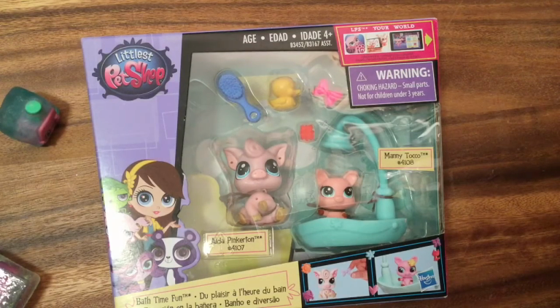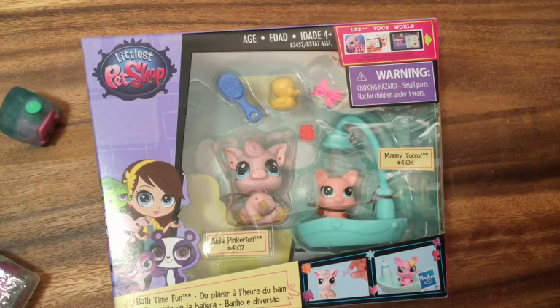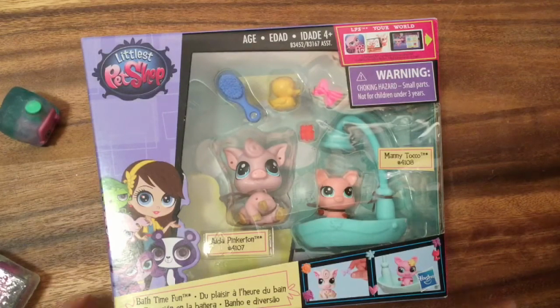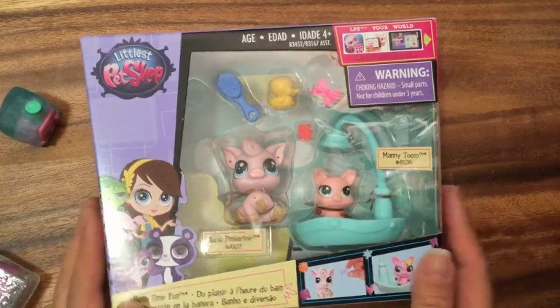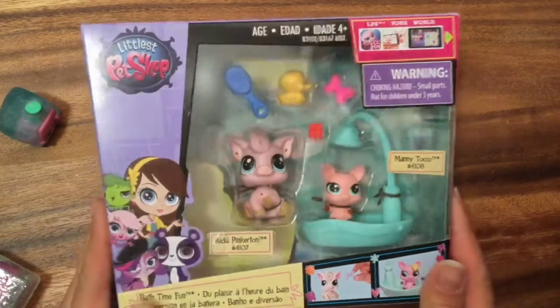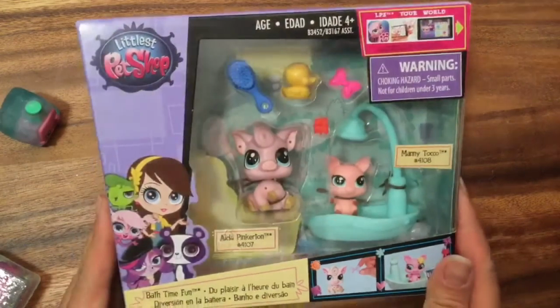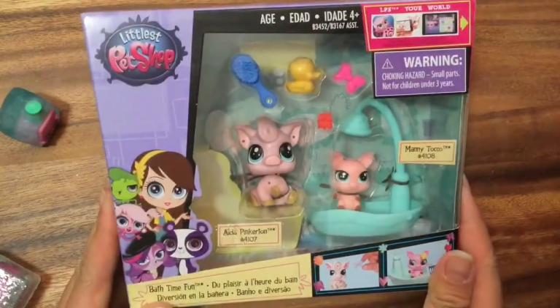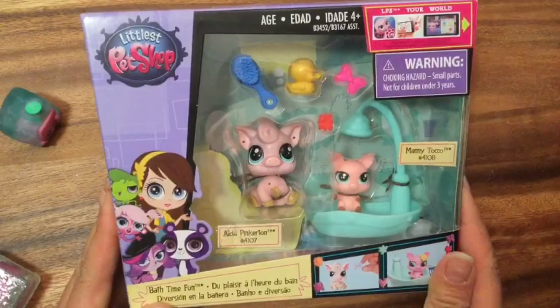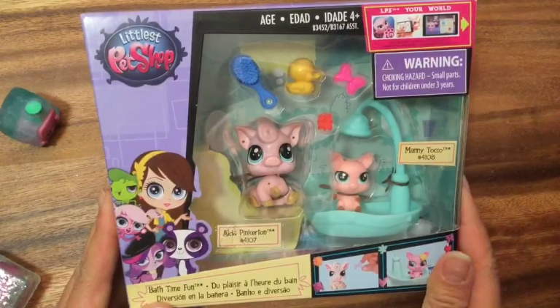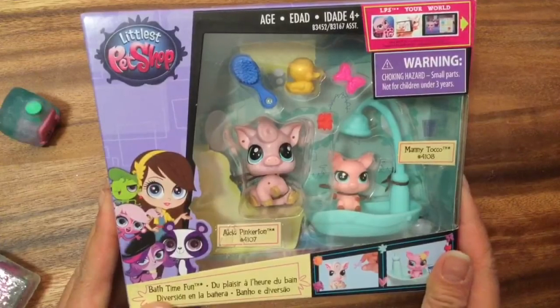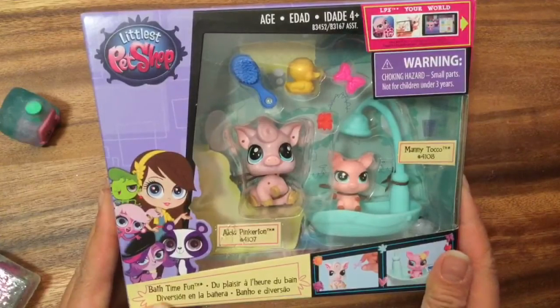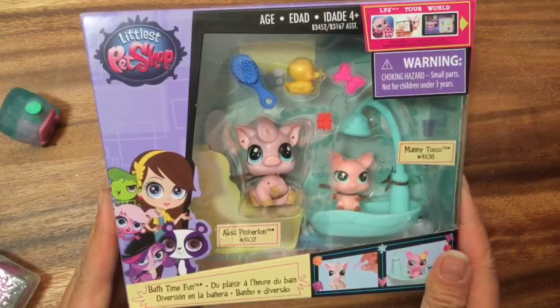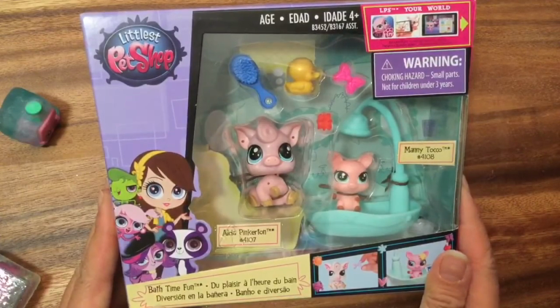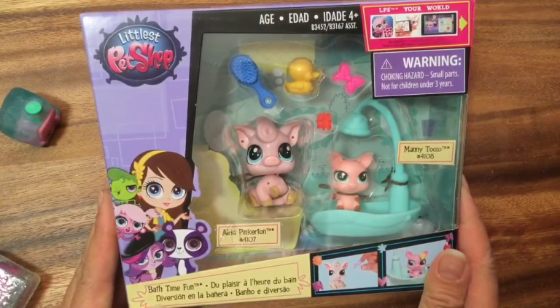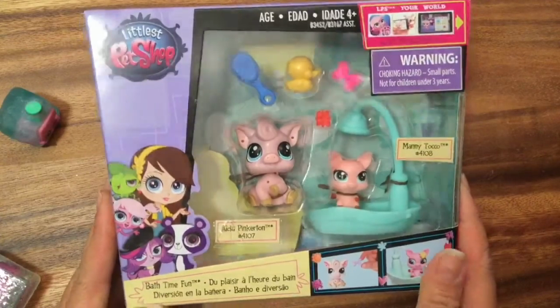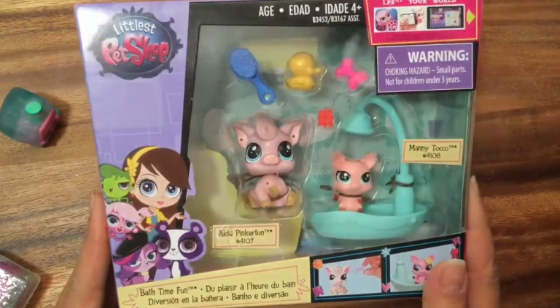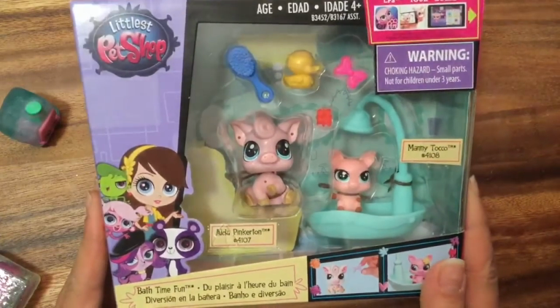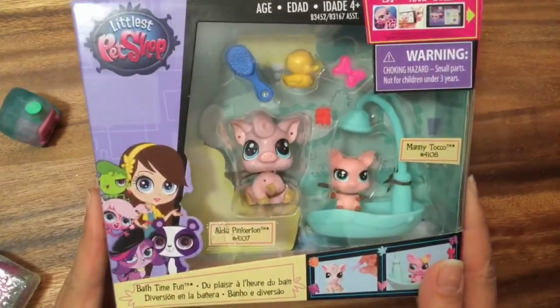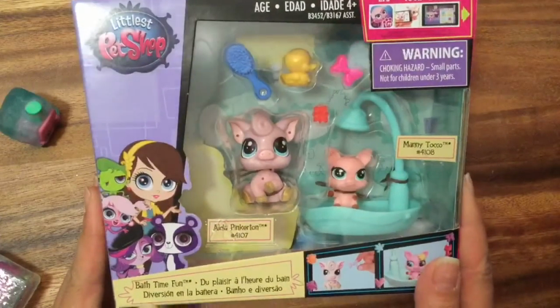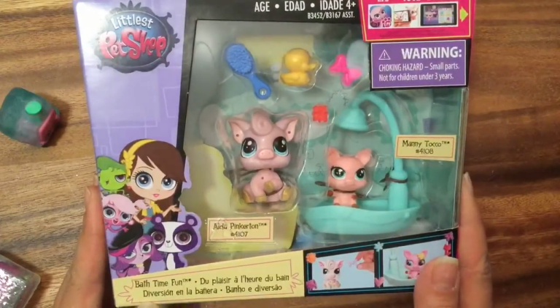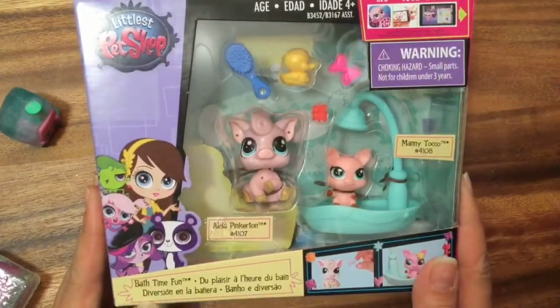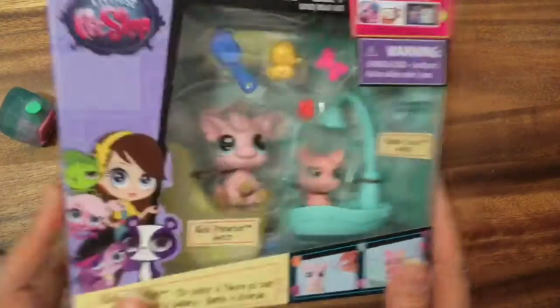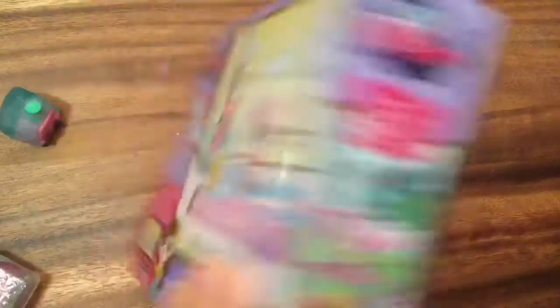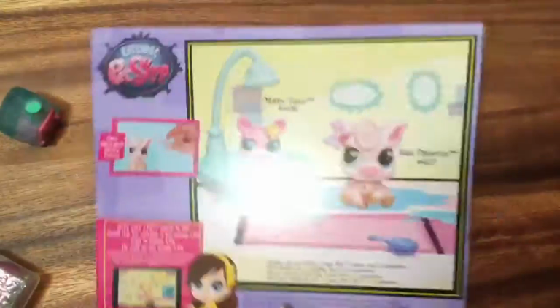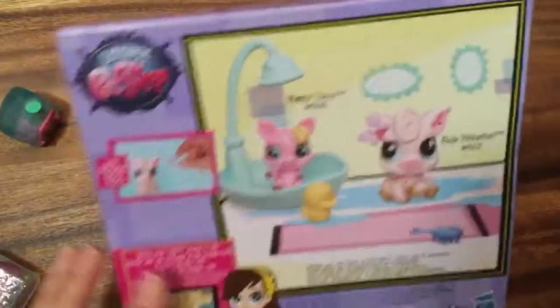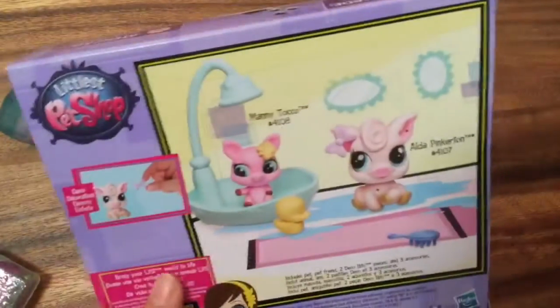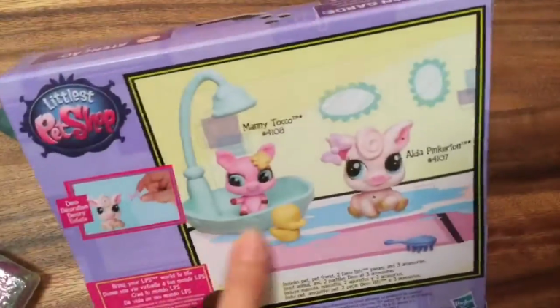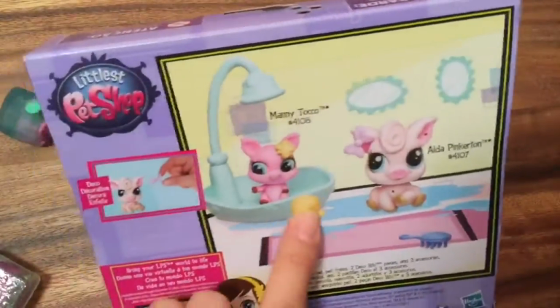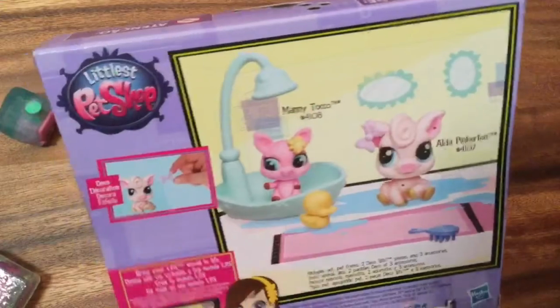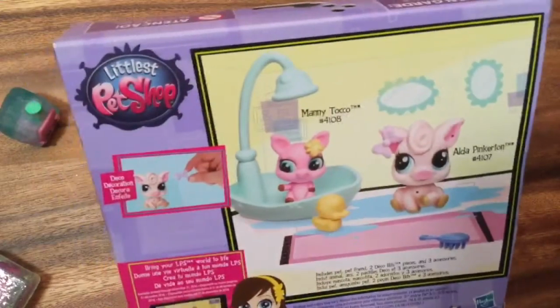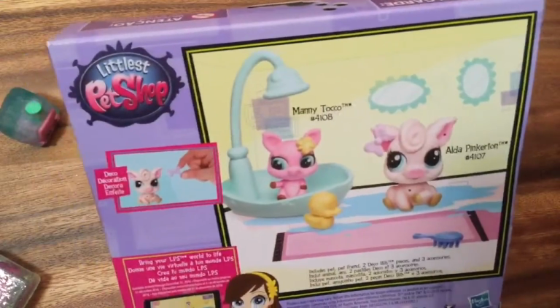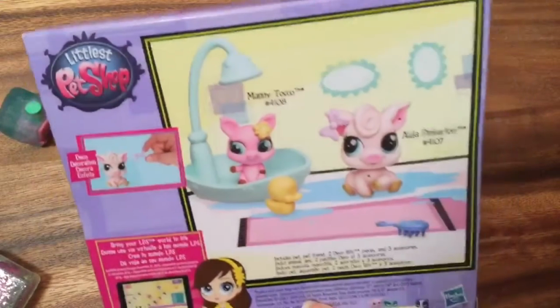Today we are opening up this Littlest Pet Shop bath time fun. Look at these cute little piggies. Let's turn it around — I love bath time sets.